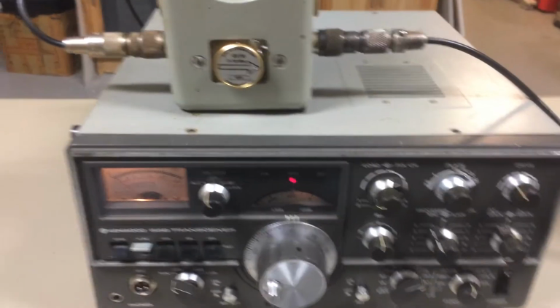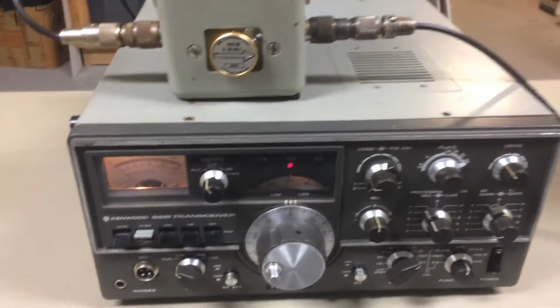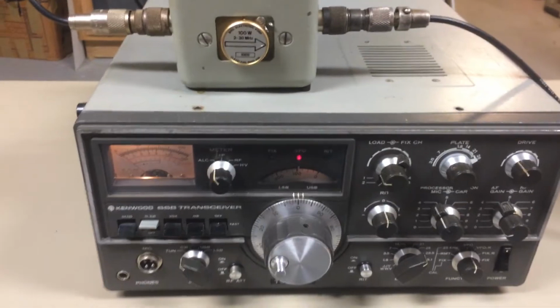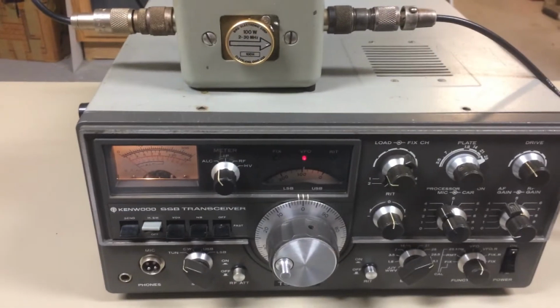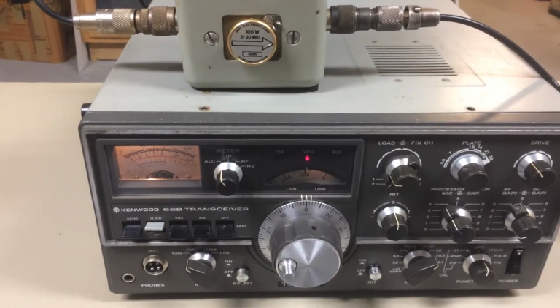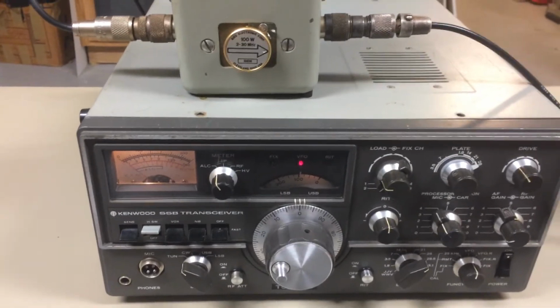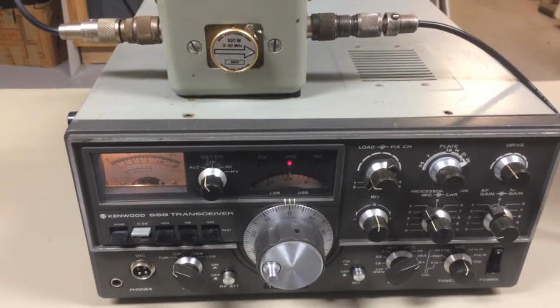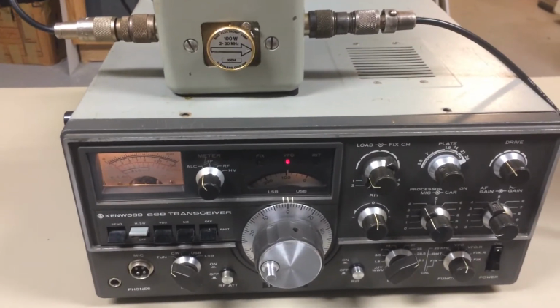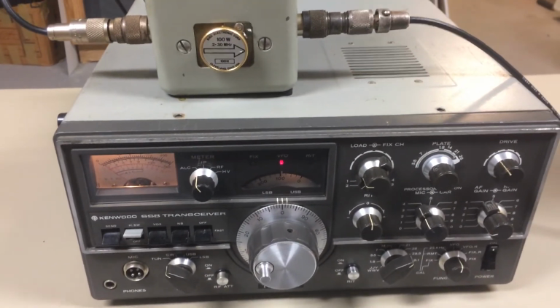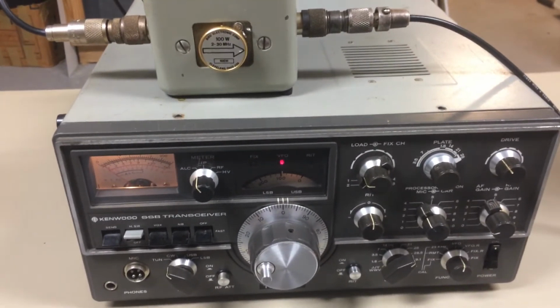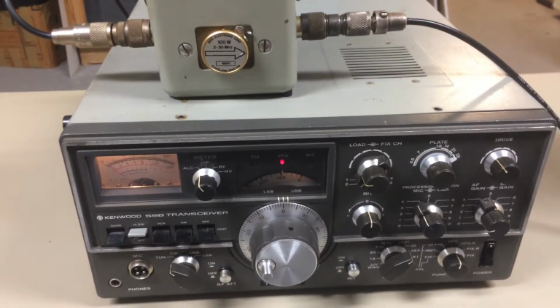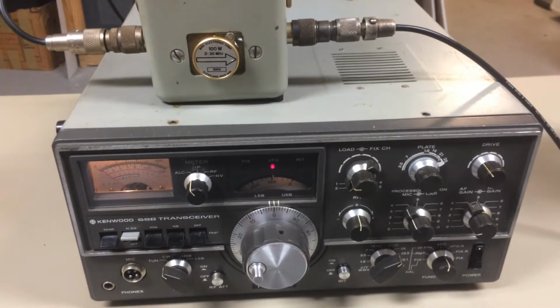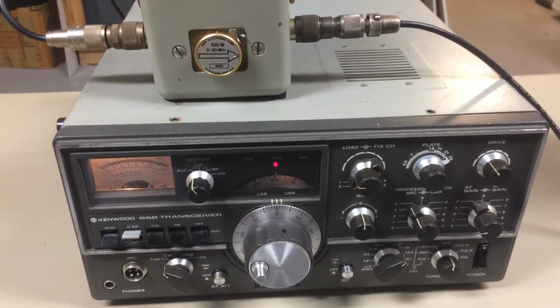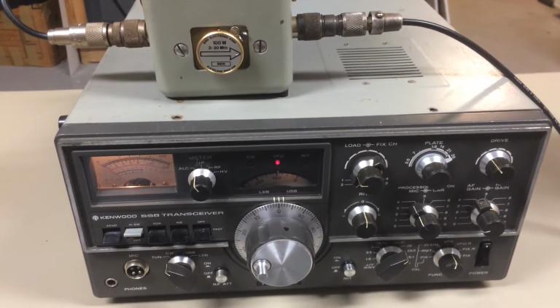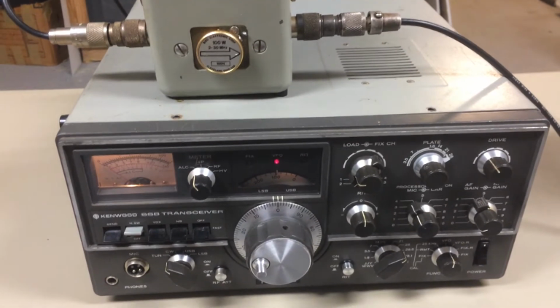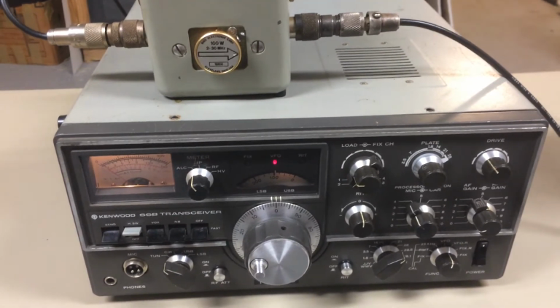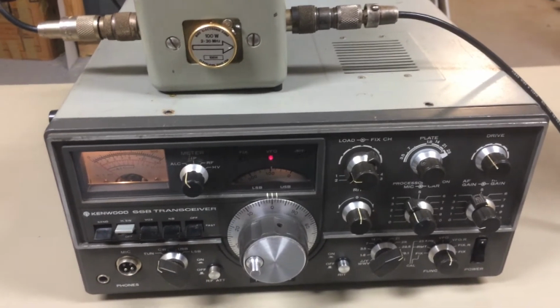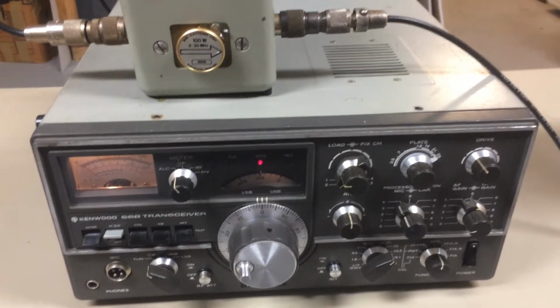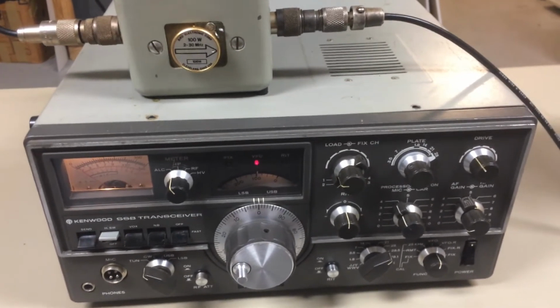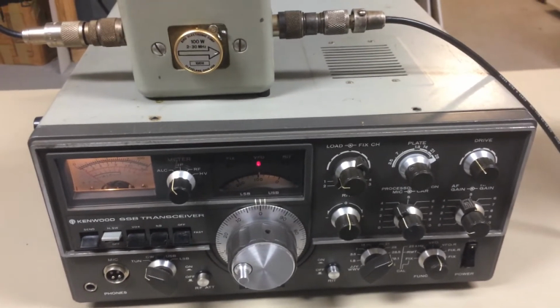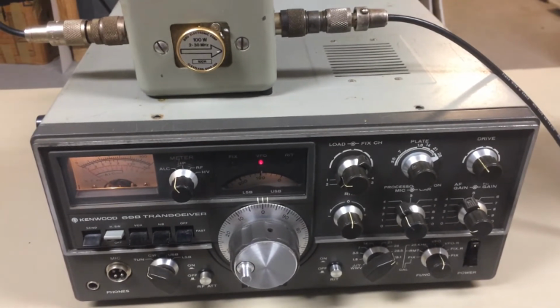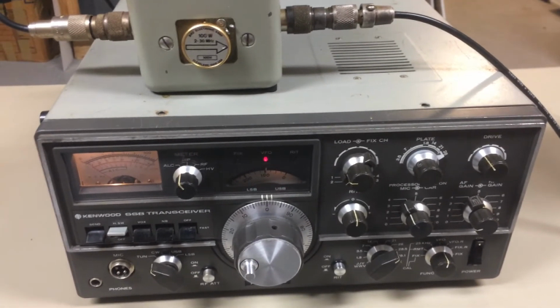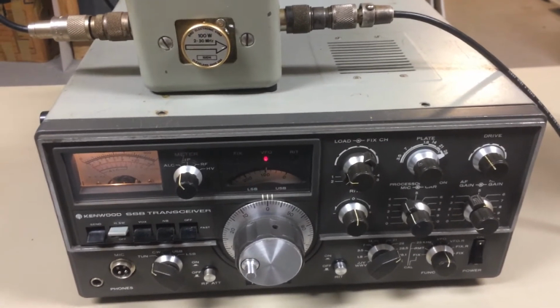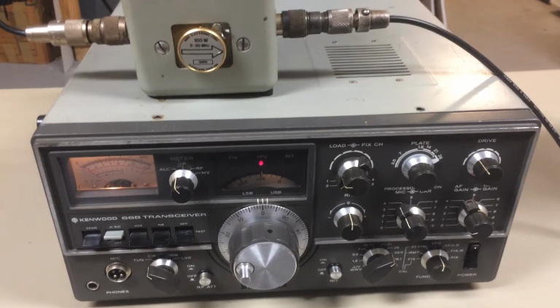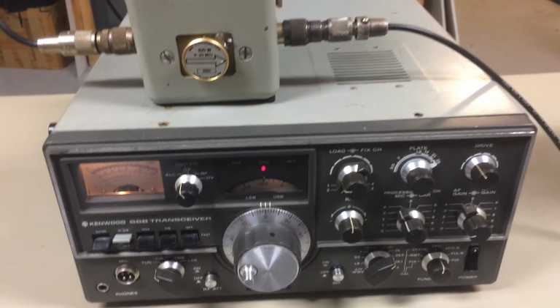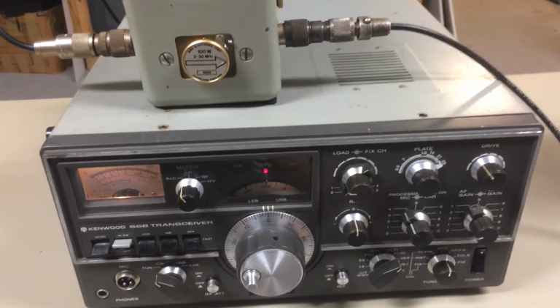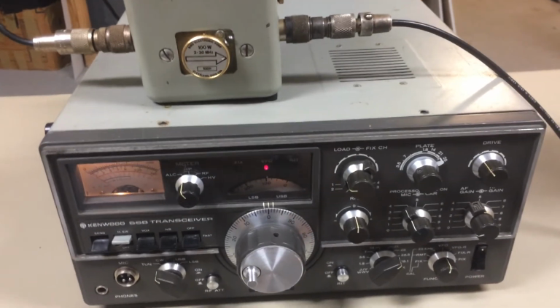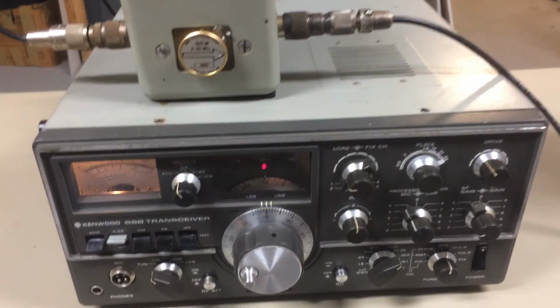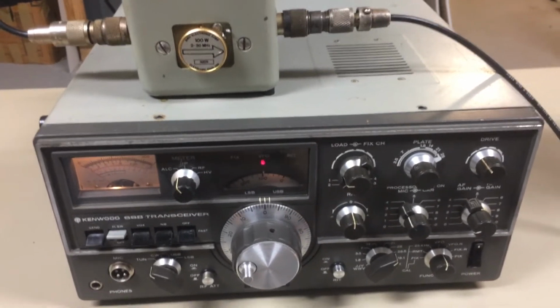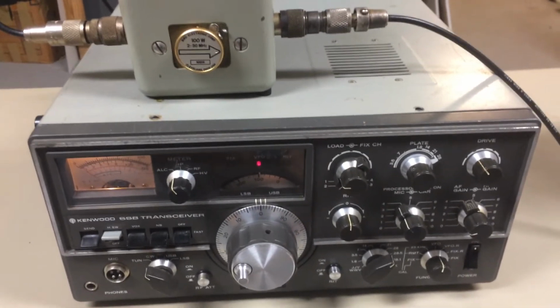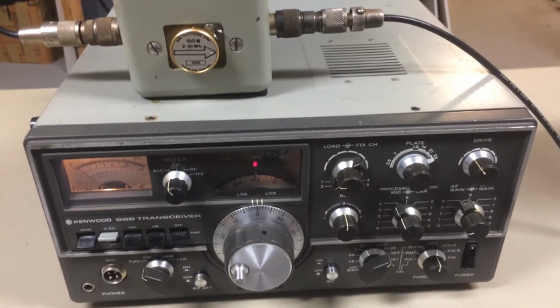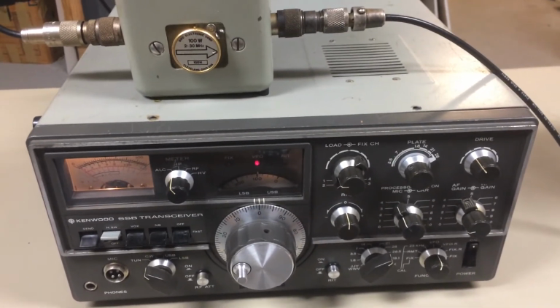I've been trying to explain to a few of y'all the problems I've been having with my TS-520S here. Apparently I'm just not doing a very good job of explaining them by typing text, so I thought I would show you.